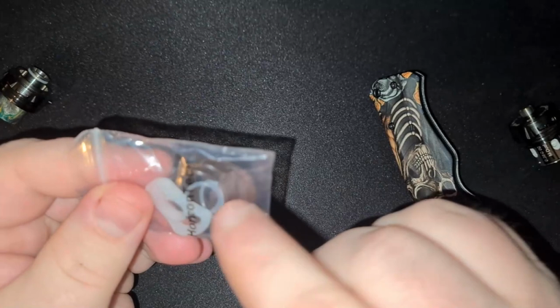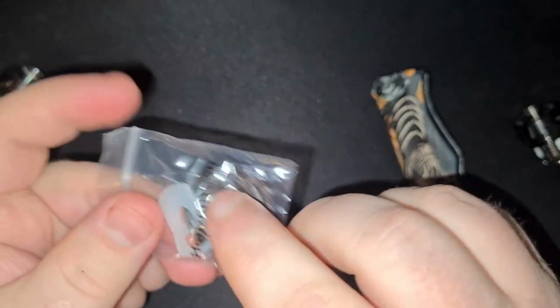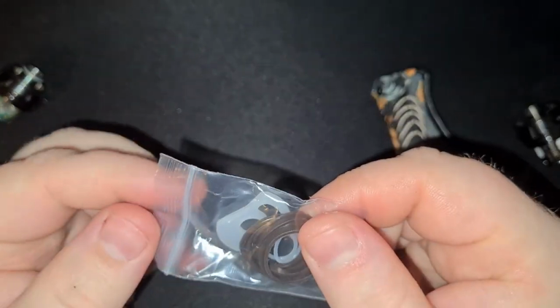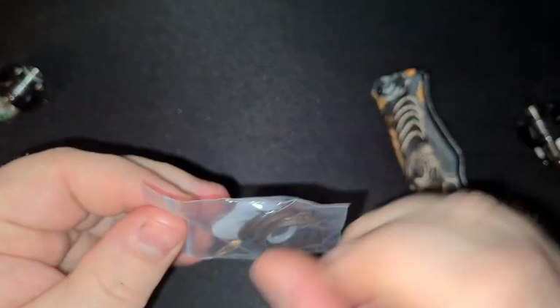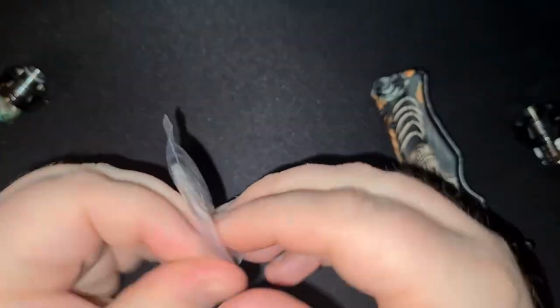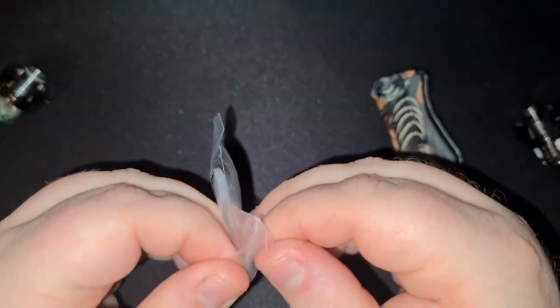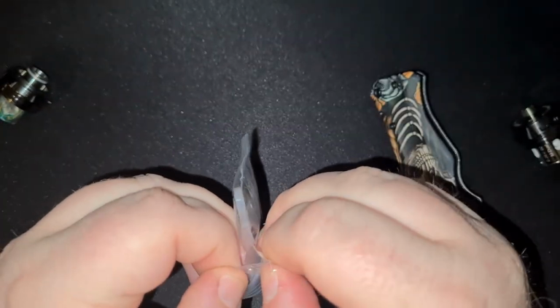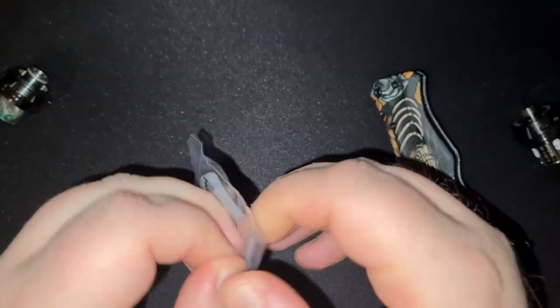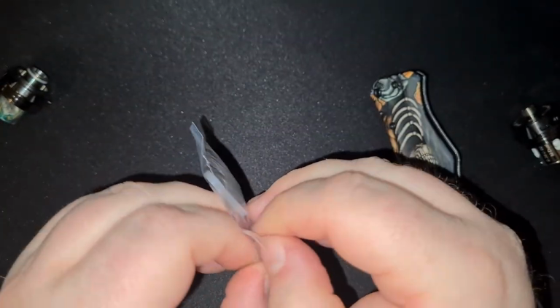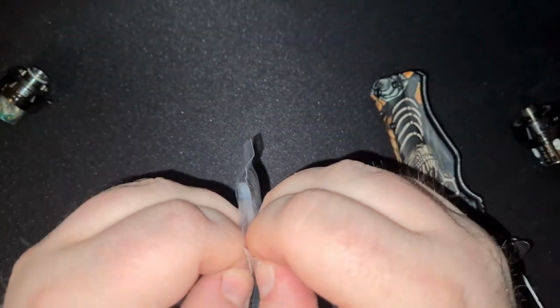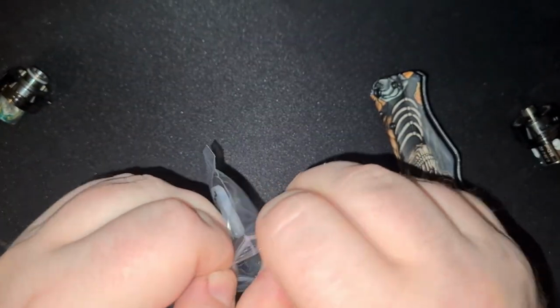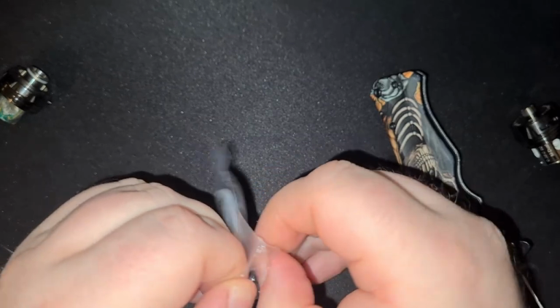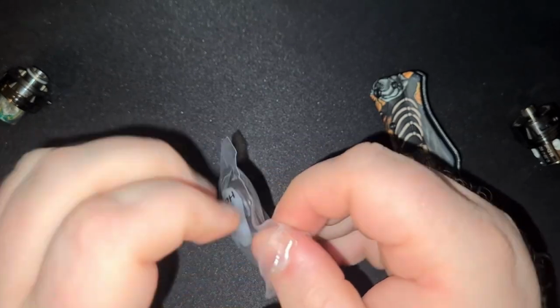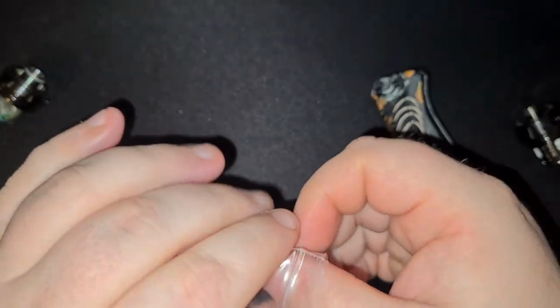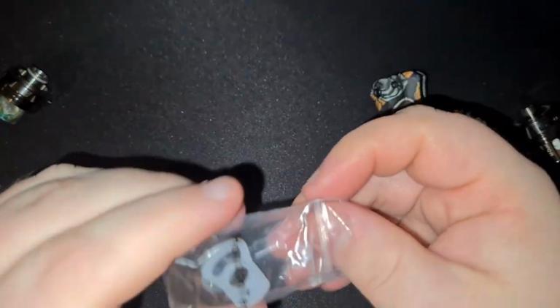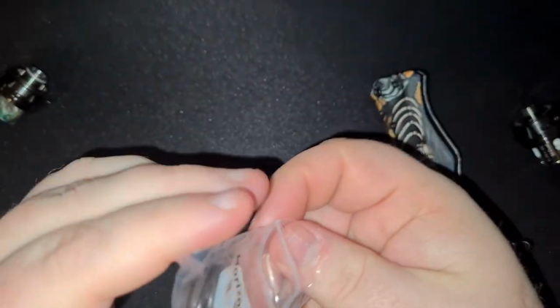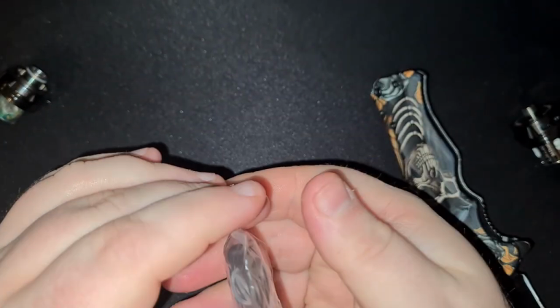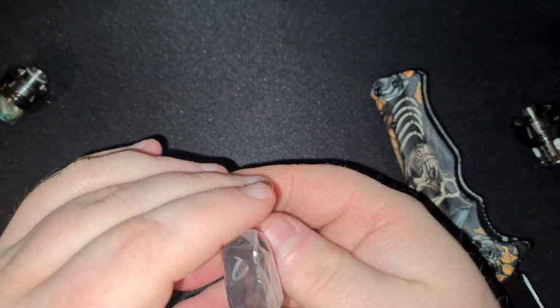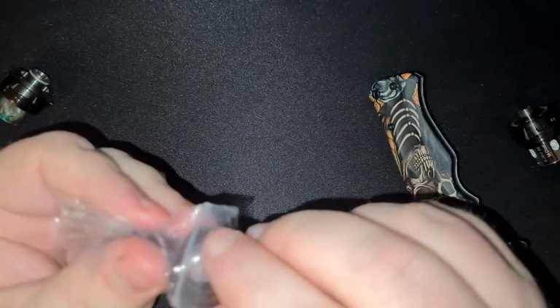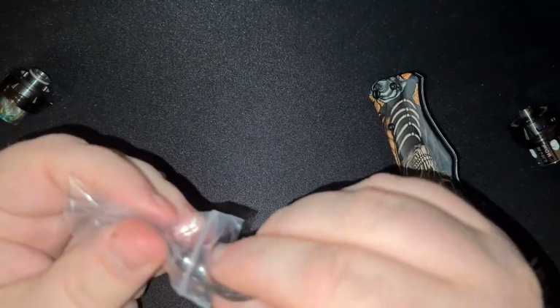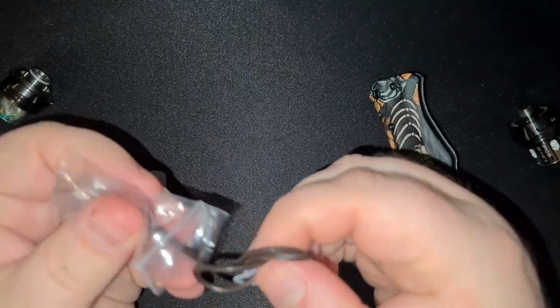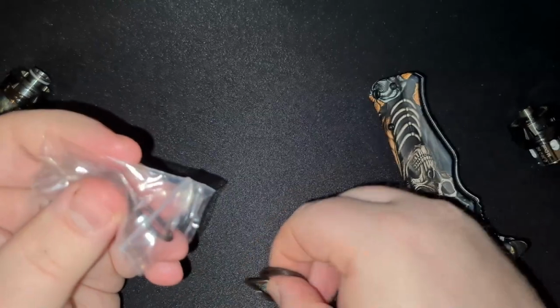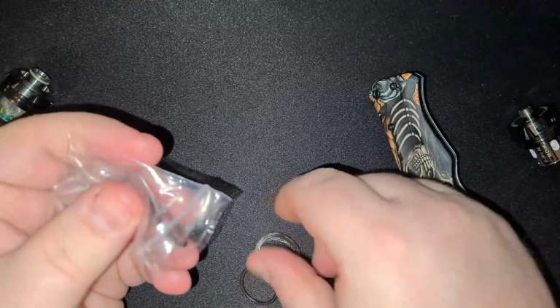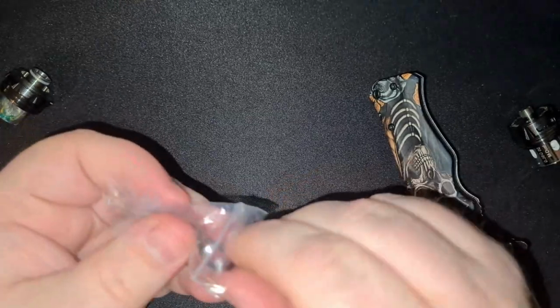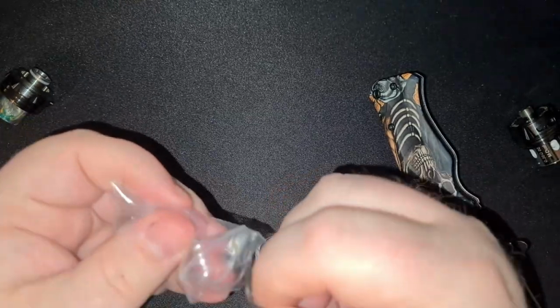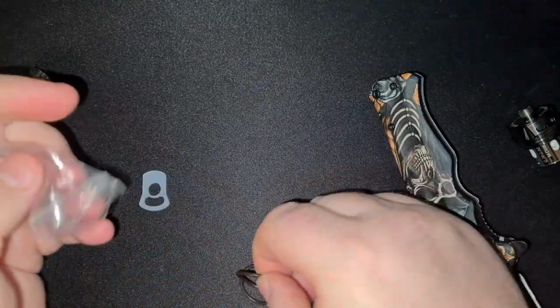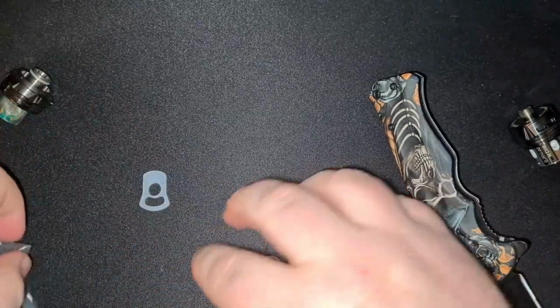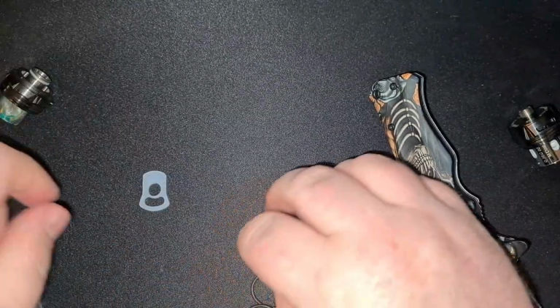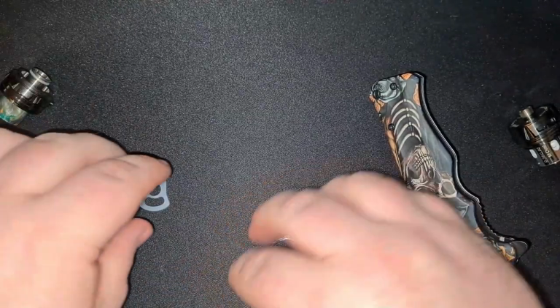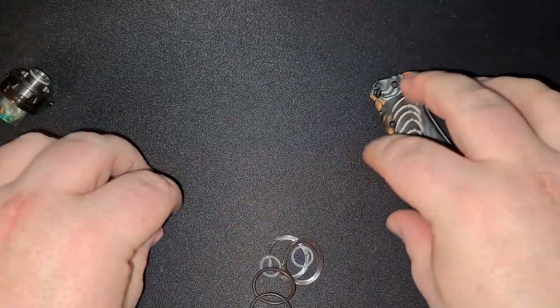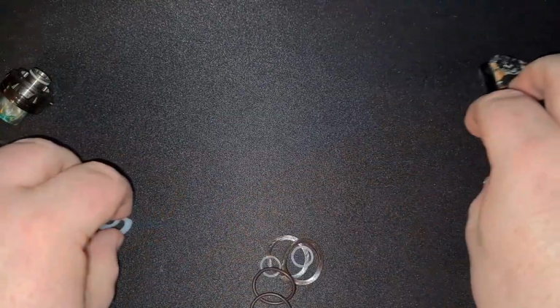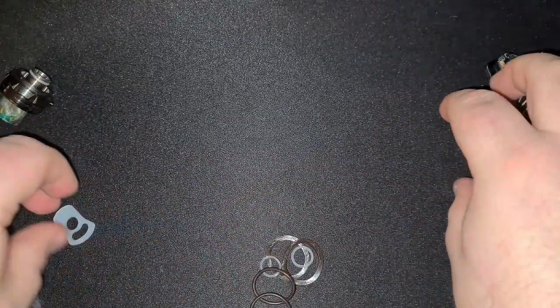So what you're going to need now is your new o-rings. Horizon Tech did send these o-rings with the tank — not everybody does that. So if you've not already got them, go and get replacements before yanking out the old ones.